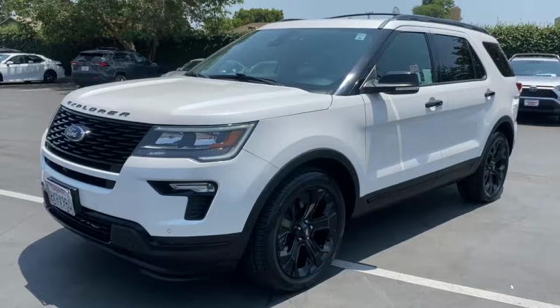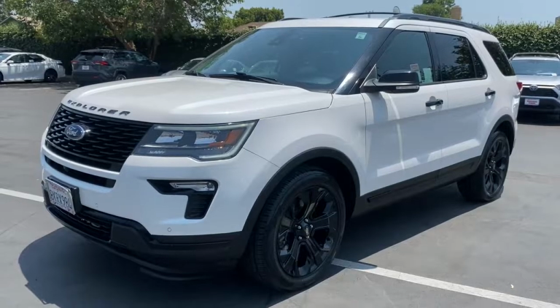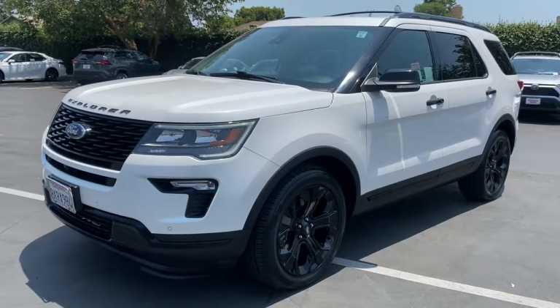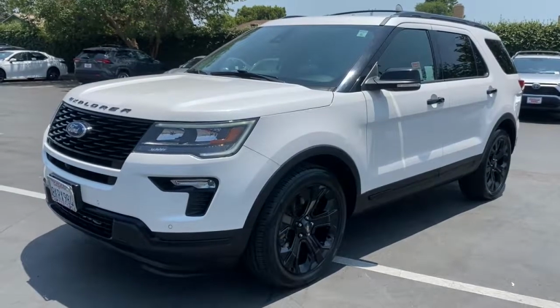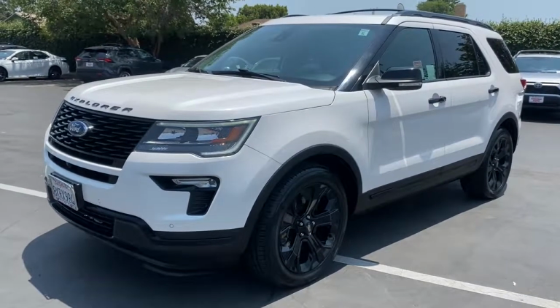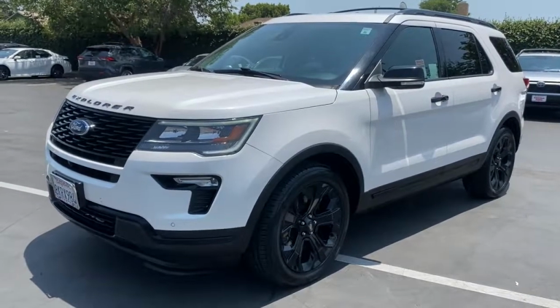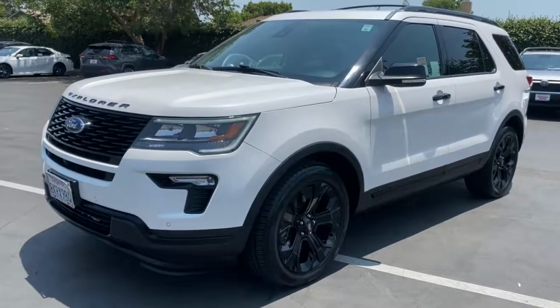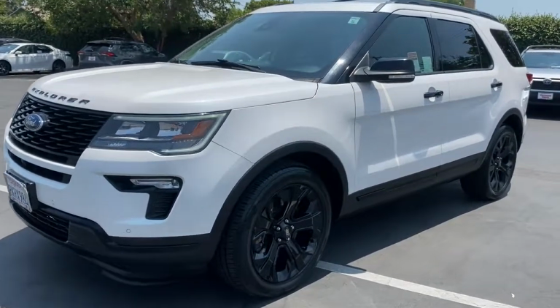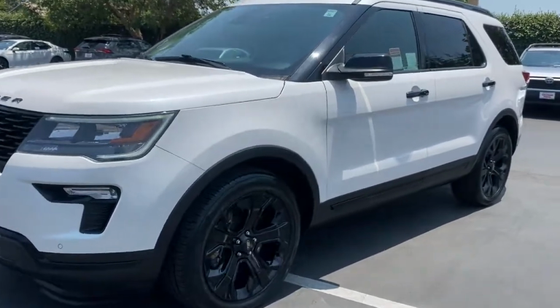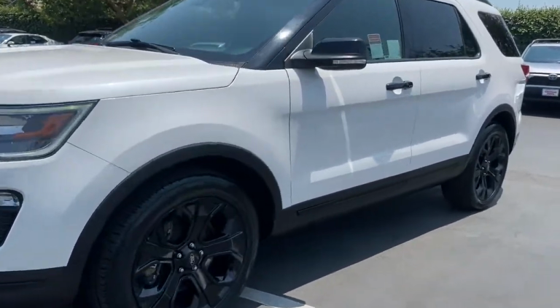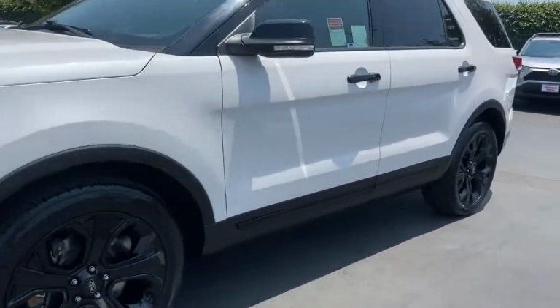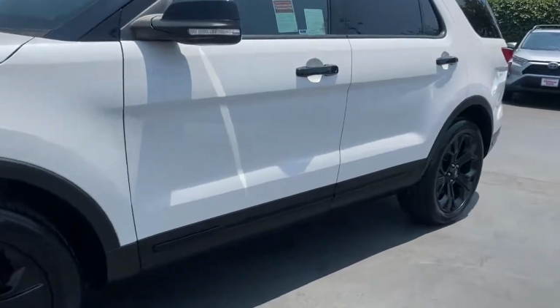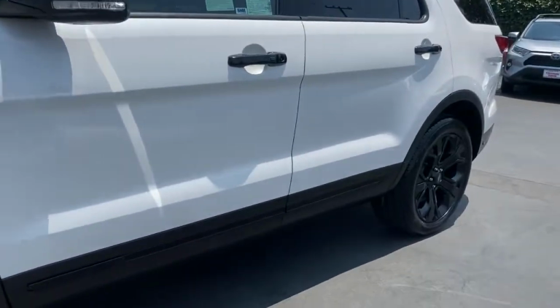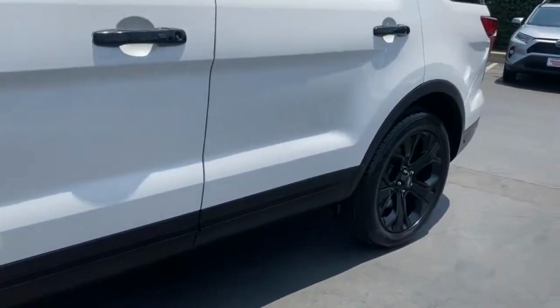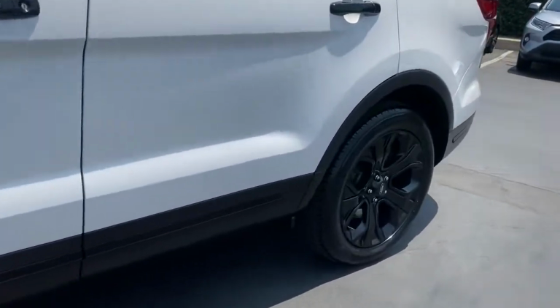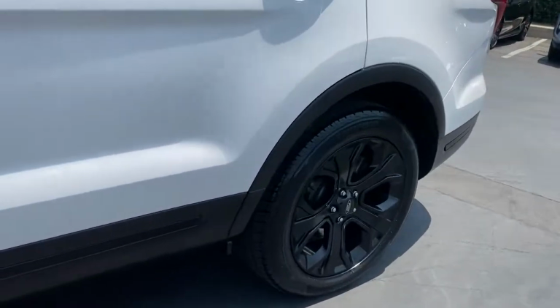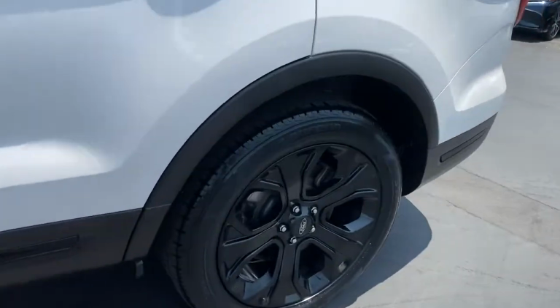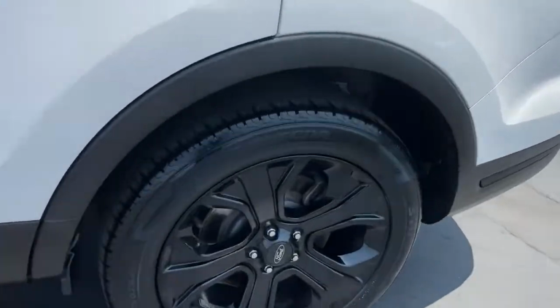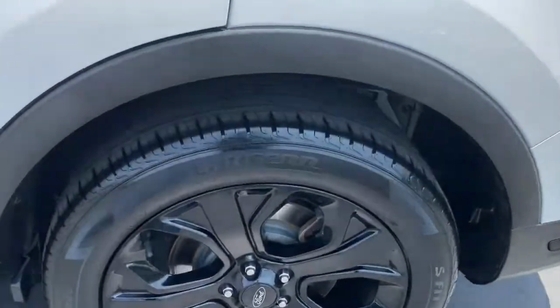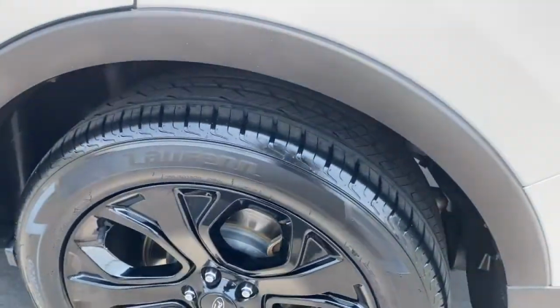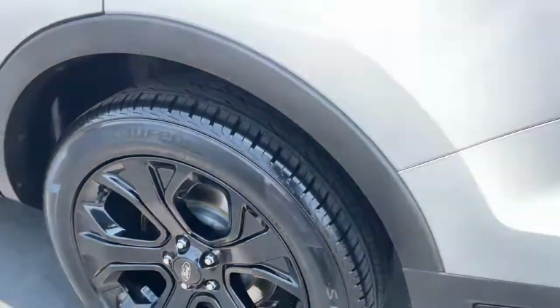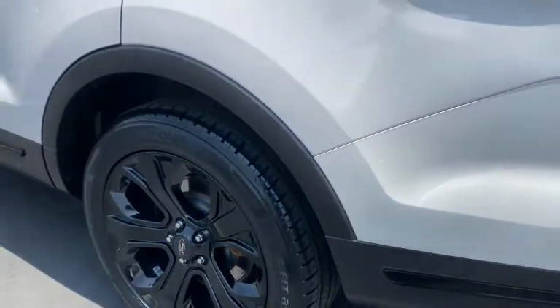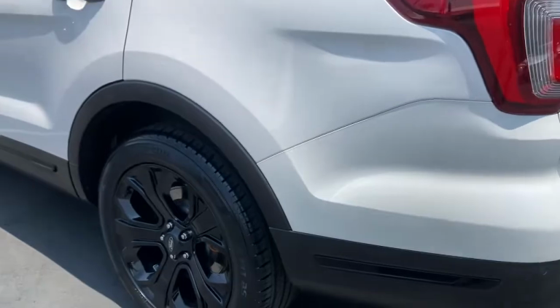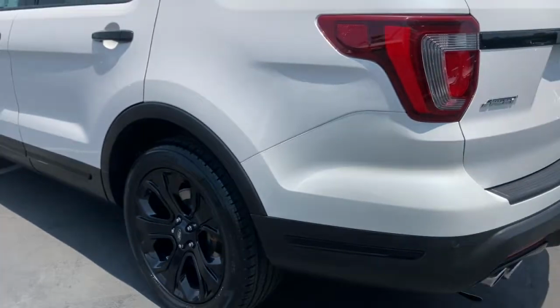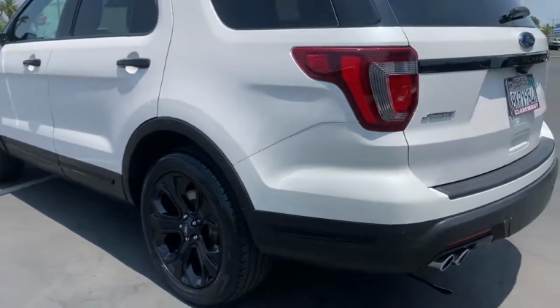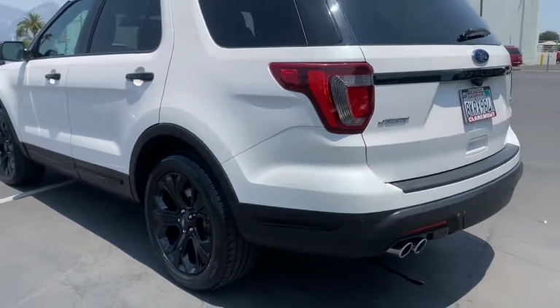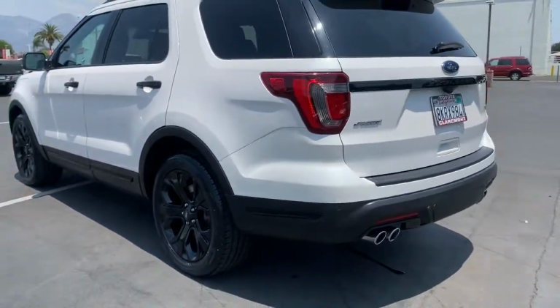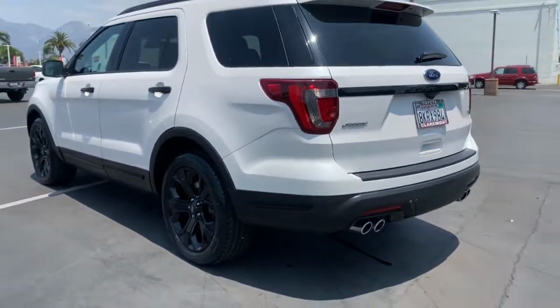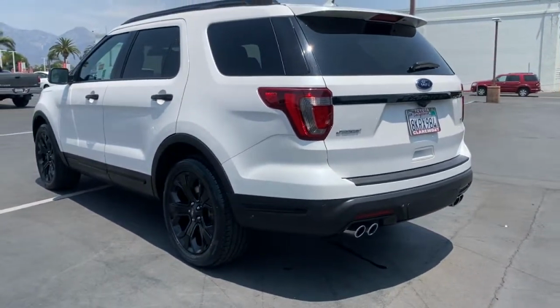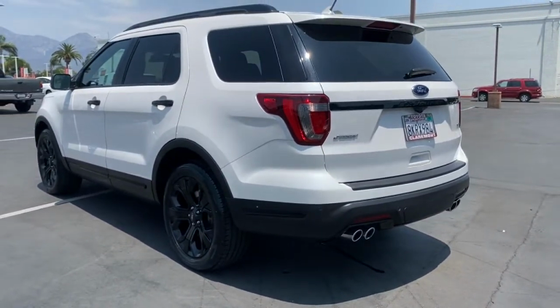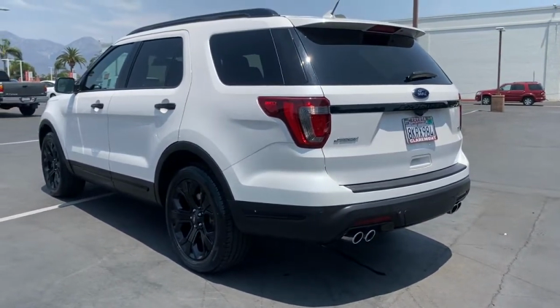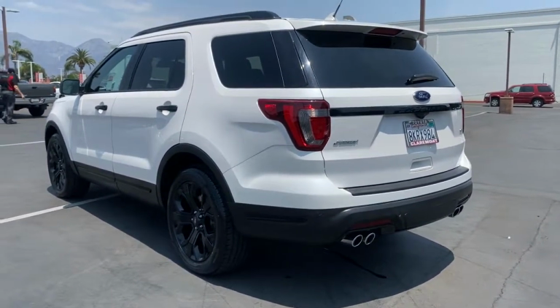Introducing the 2019 Ford Explorer. With less than 60,000 miles on the odometer, this vehicle provides excellent value. Handsome and rugged, this Explorer delivers solid mid-size SUV versatility.